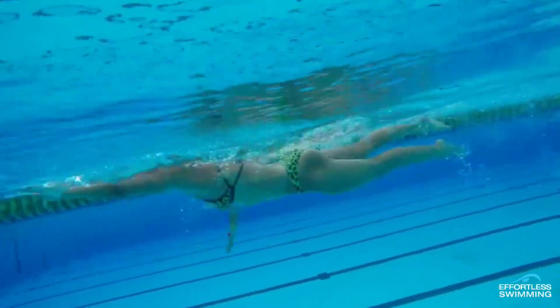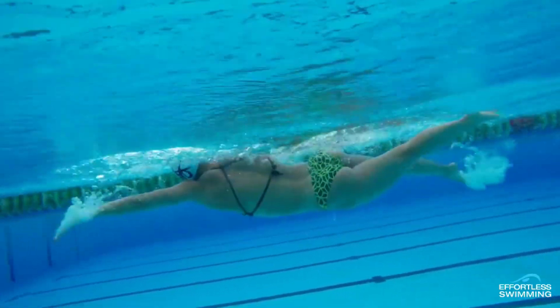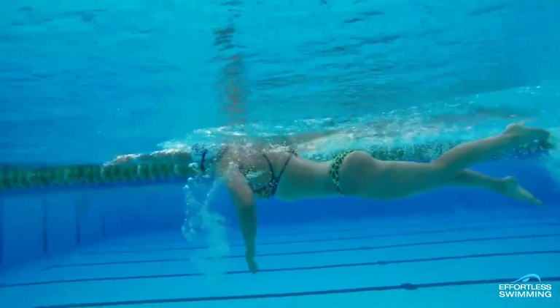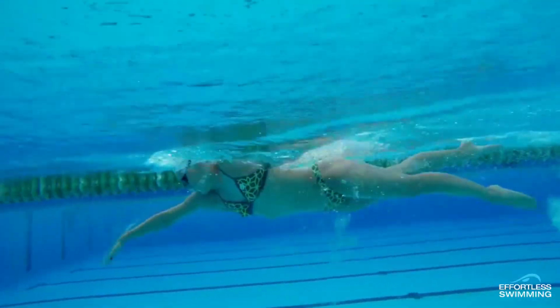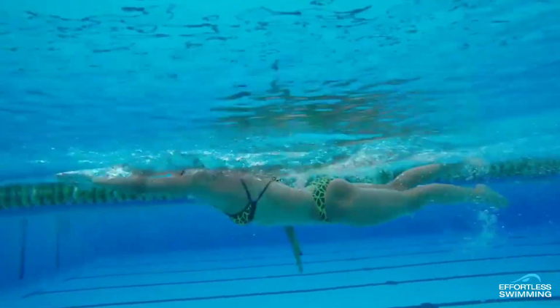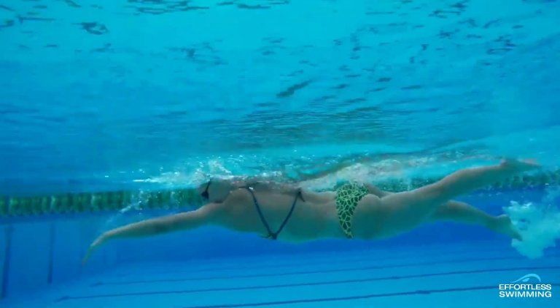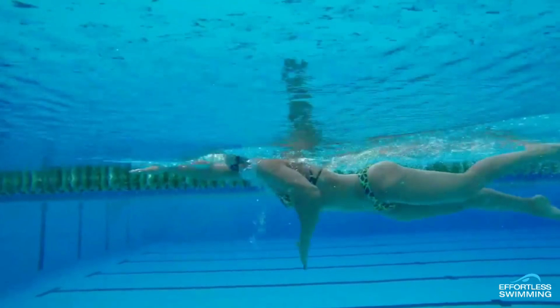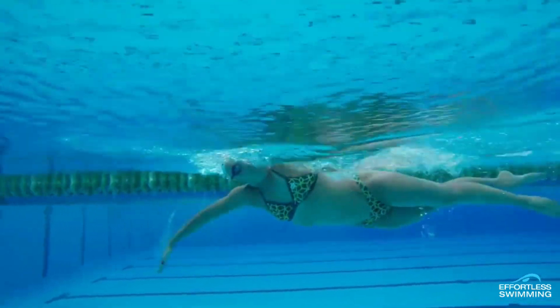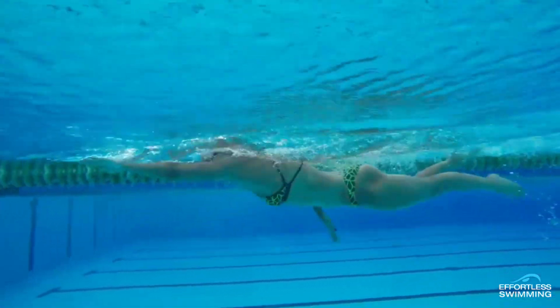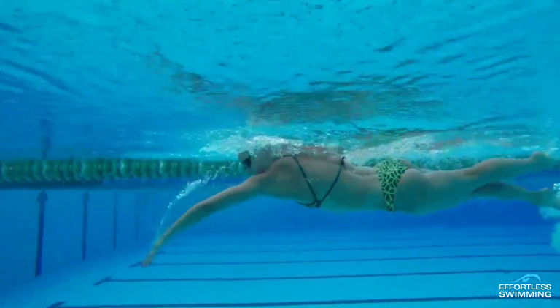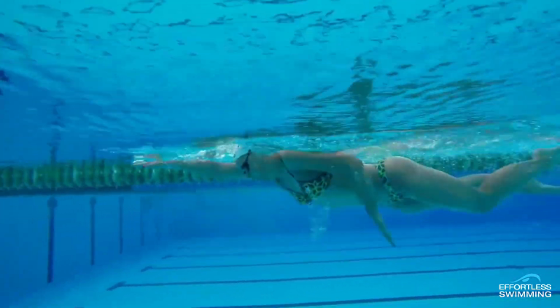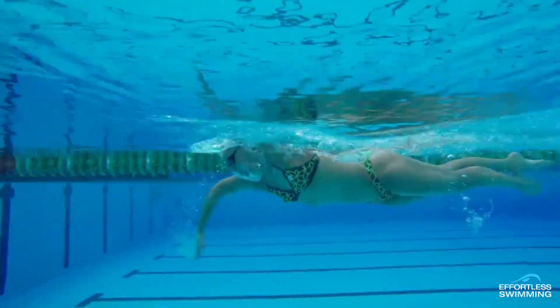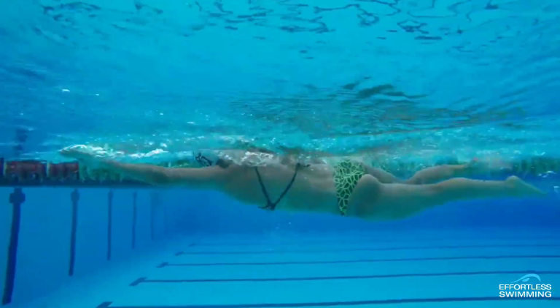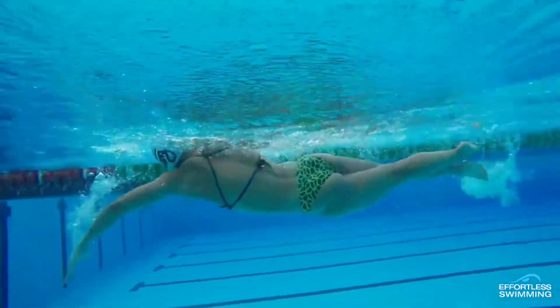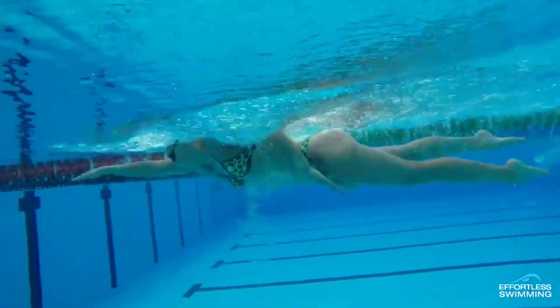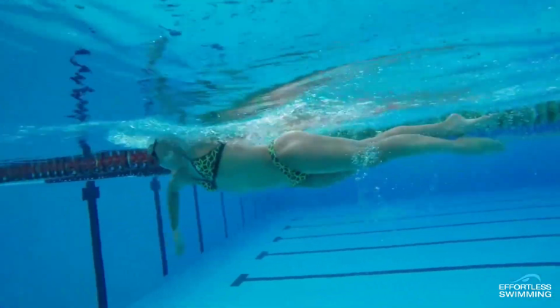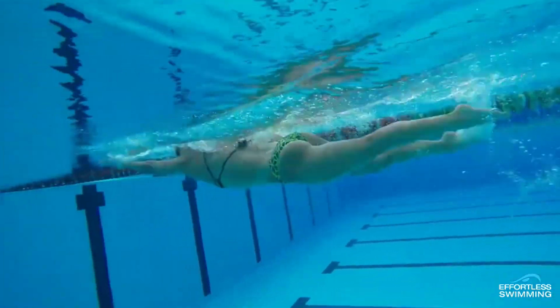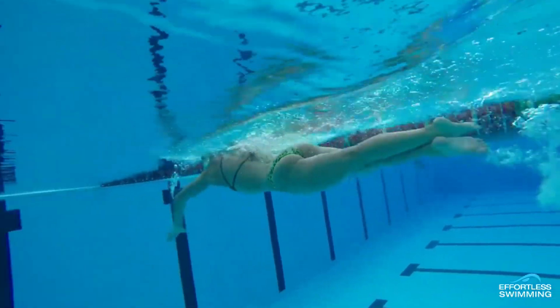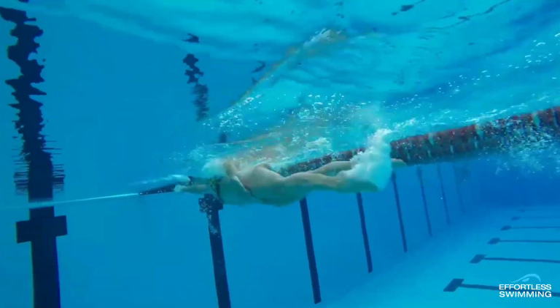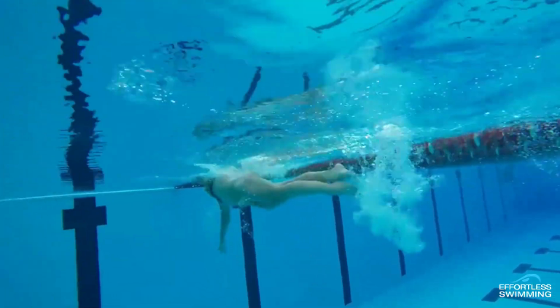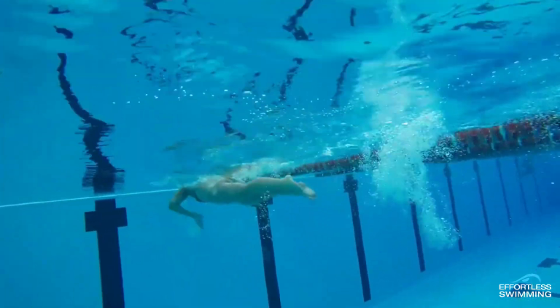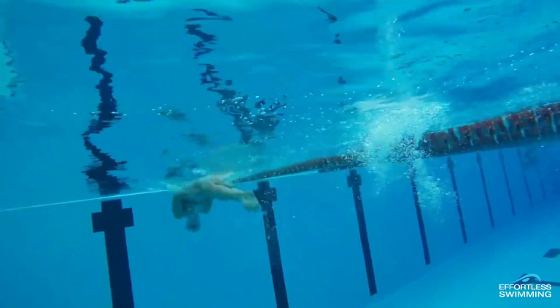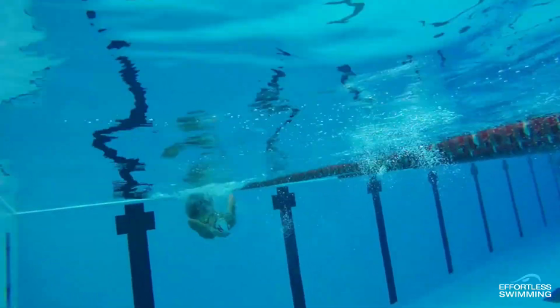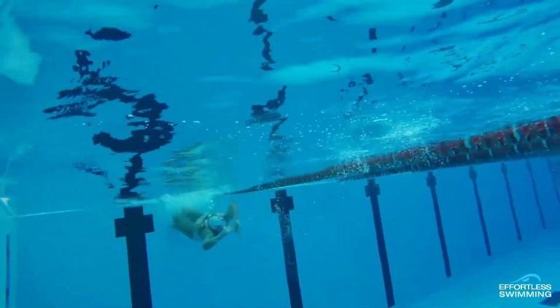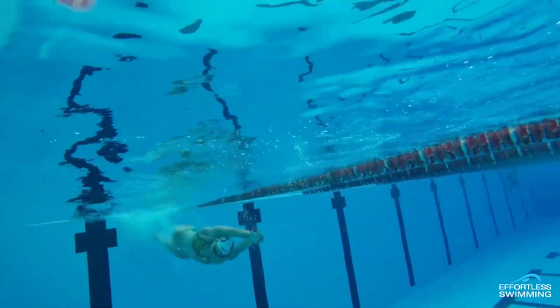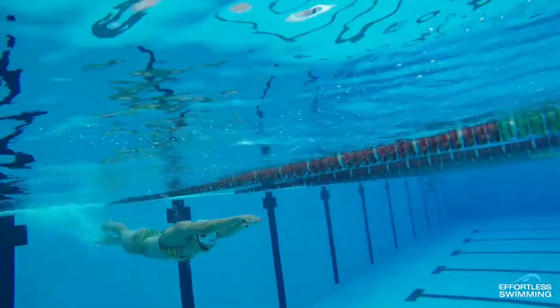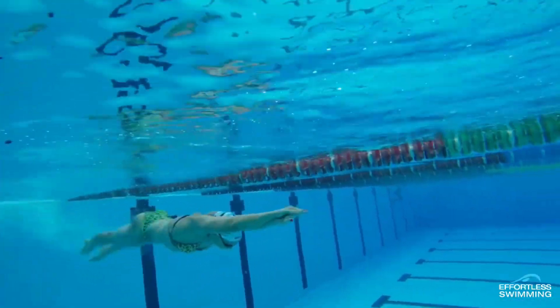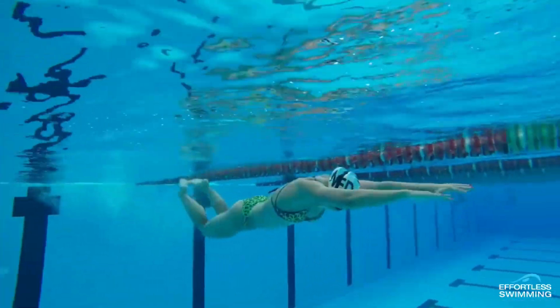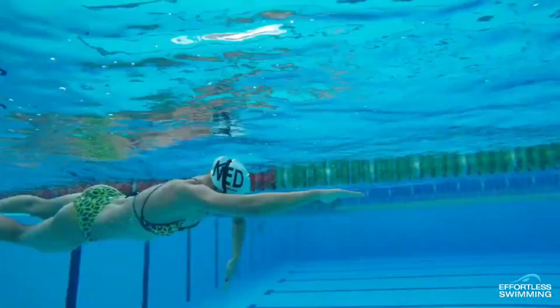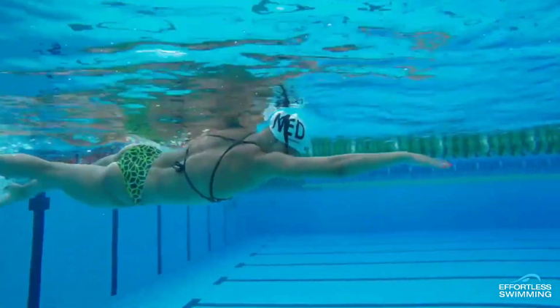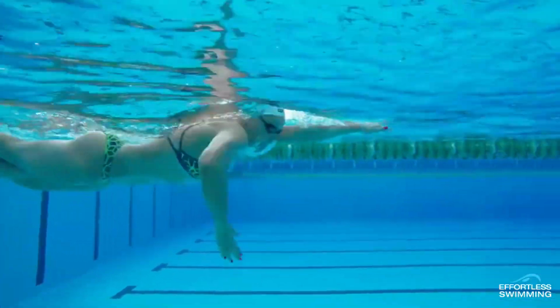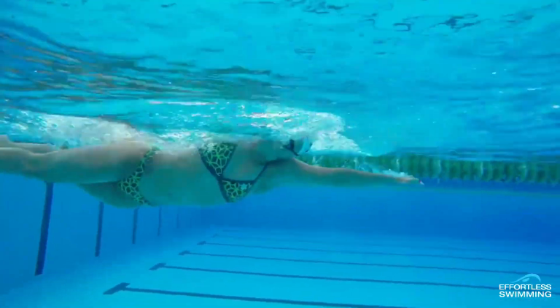Hi, Brenton from Effortless Swimming. Every year we work with thousands of different swimmers, from people who are brand new all the way up to professional triathletes and elite swimmers. And this is what we found to work best when it comes to rotation.